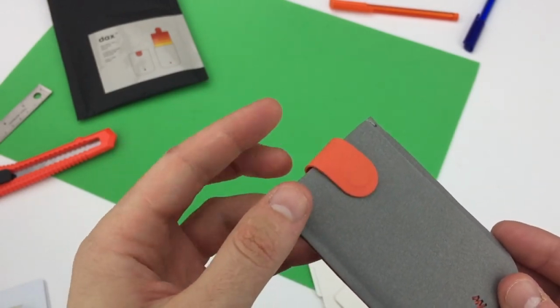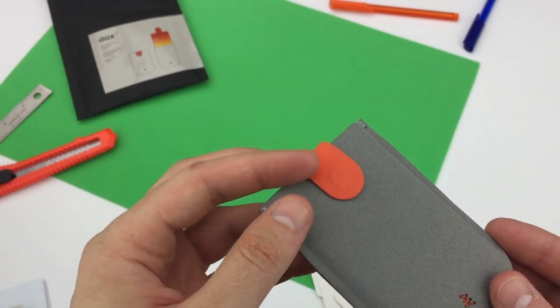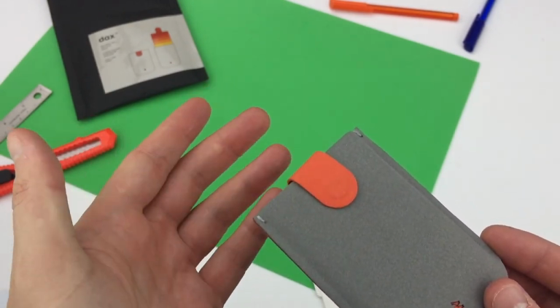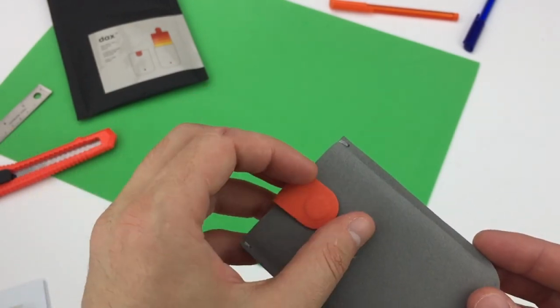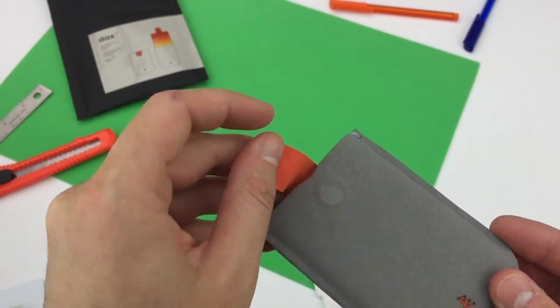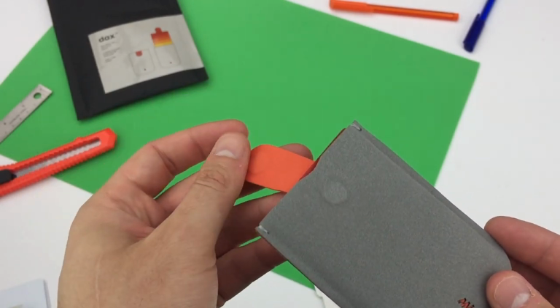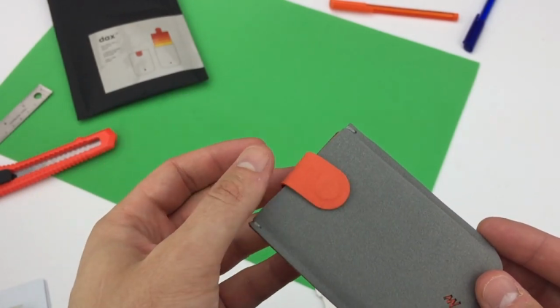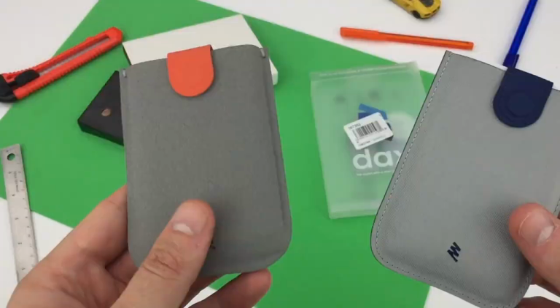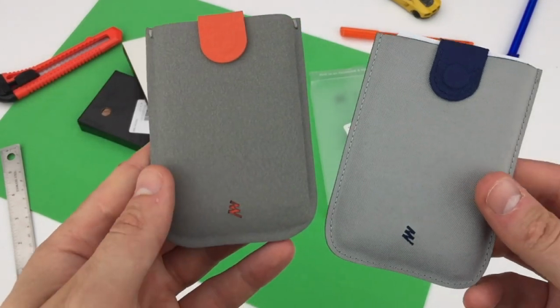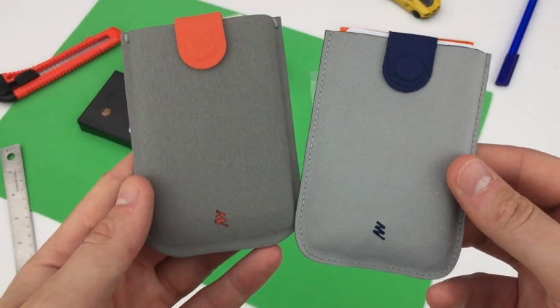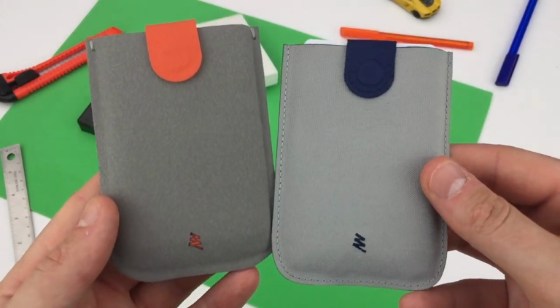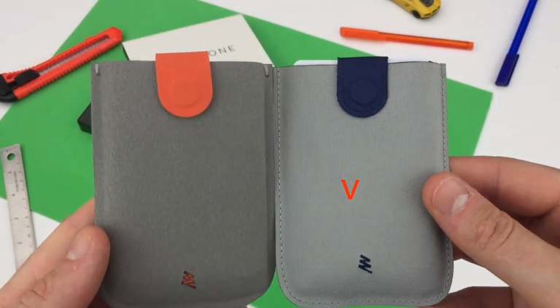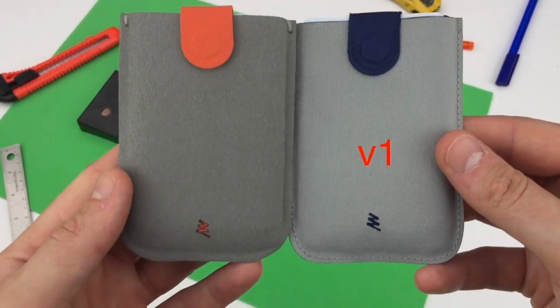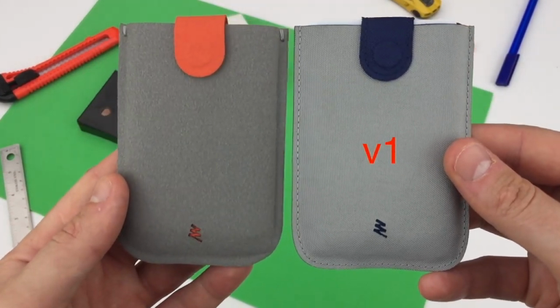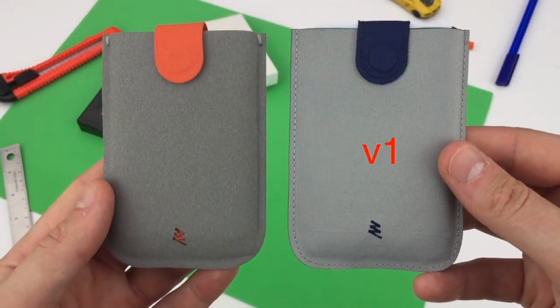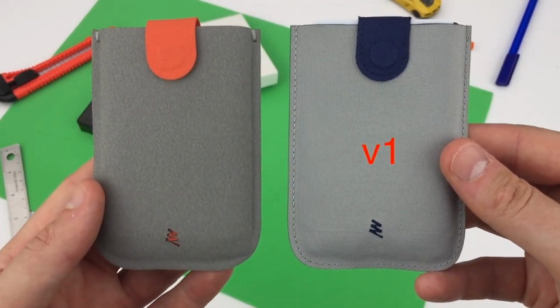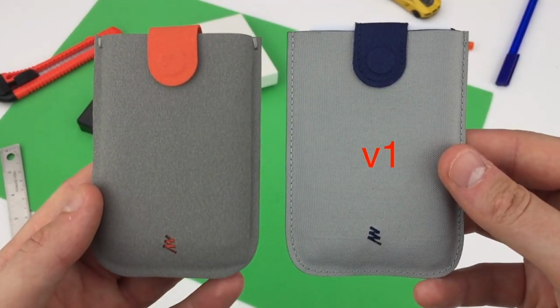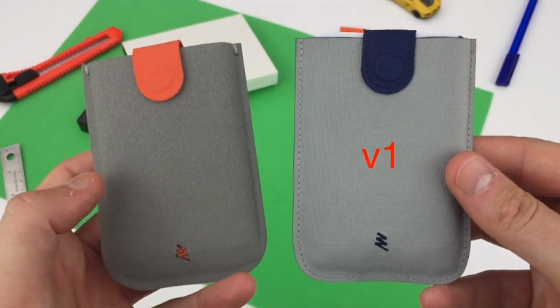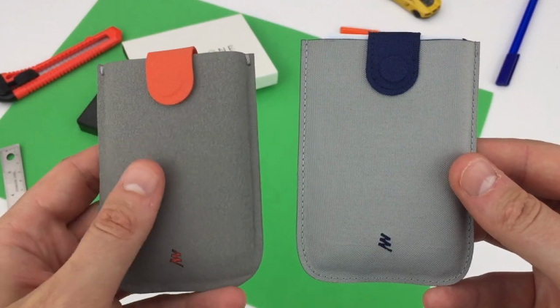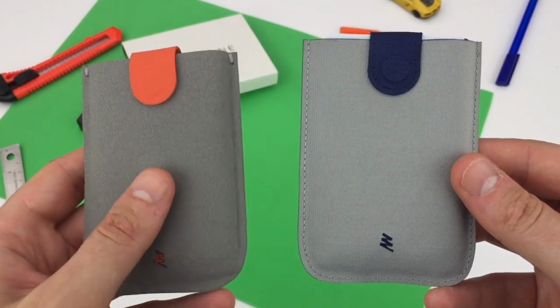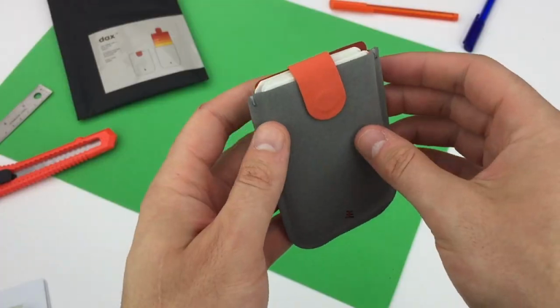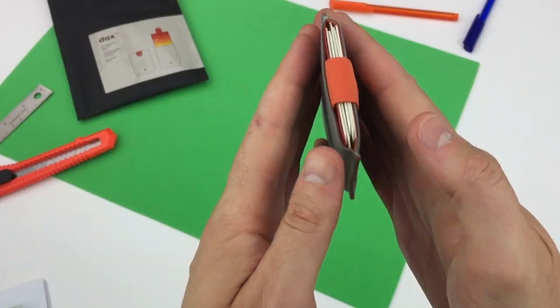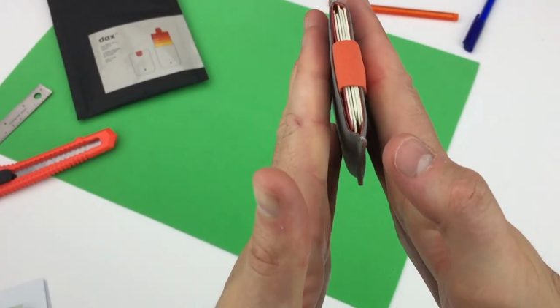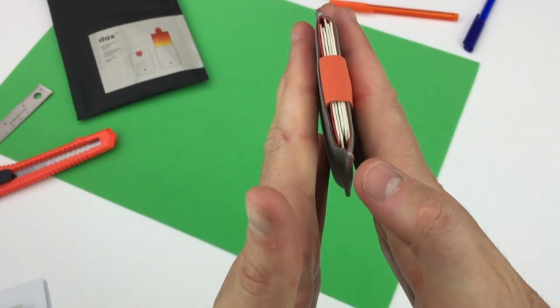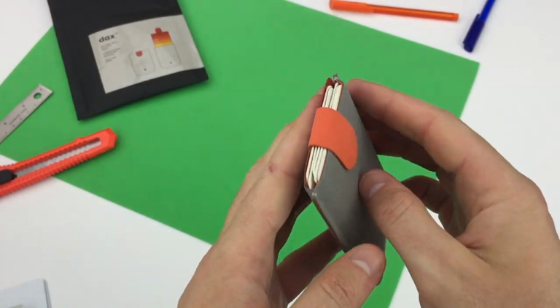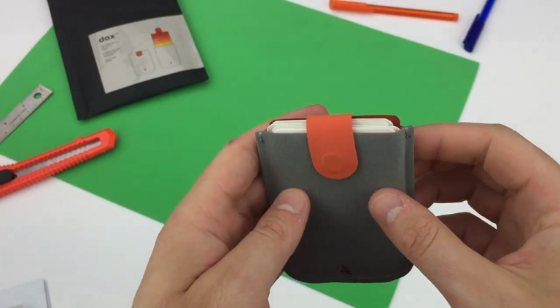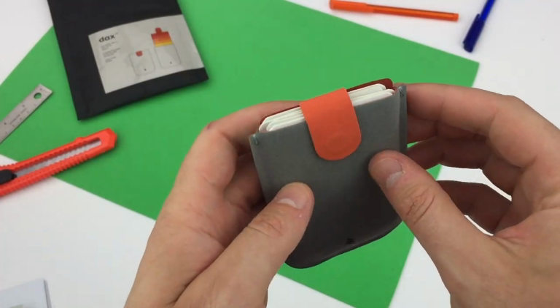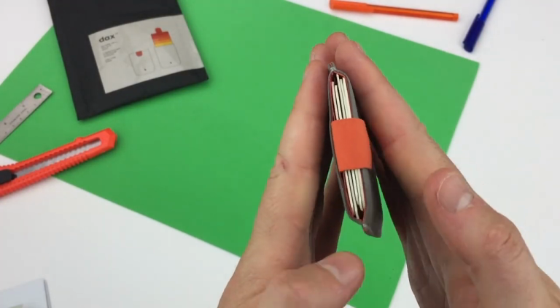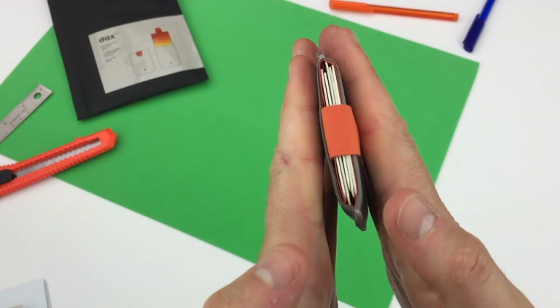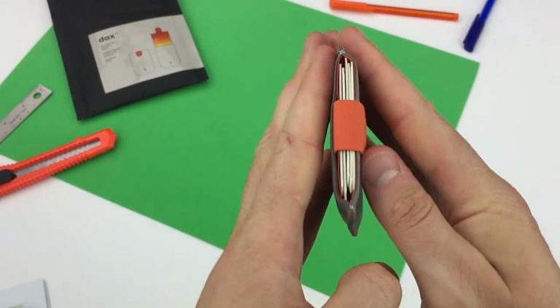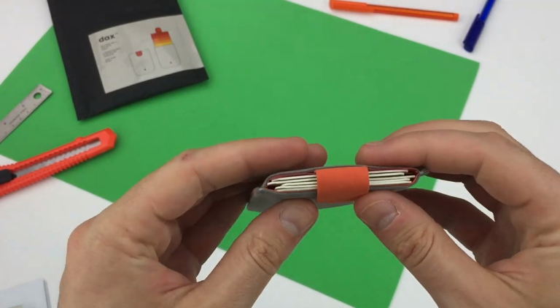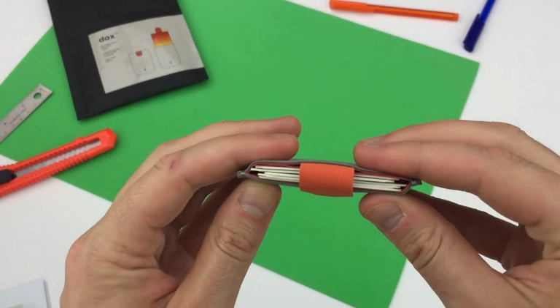The magnetic tab works well. If you think you've seen this wallet before, that's because the V1 that you might have seen on Kickstarter looks almost identical. Here's what's new on this second generation: this part of the wallet is reinforced for better function of the cascade wallet feature.